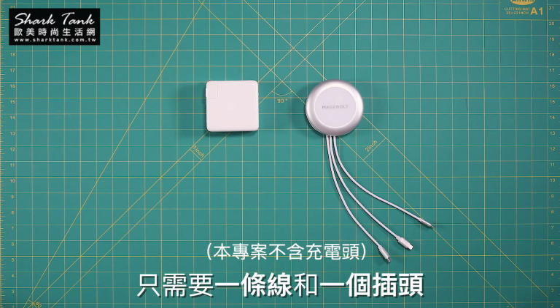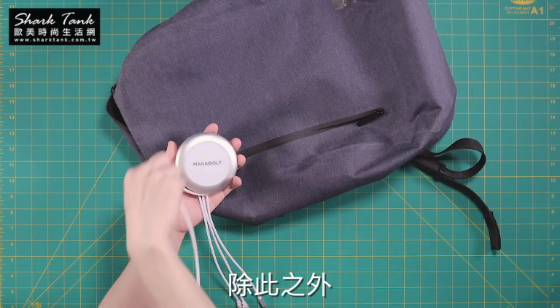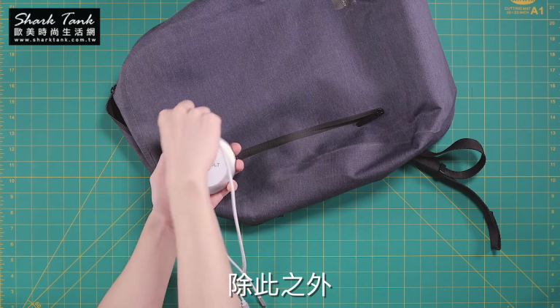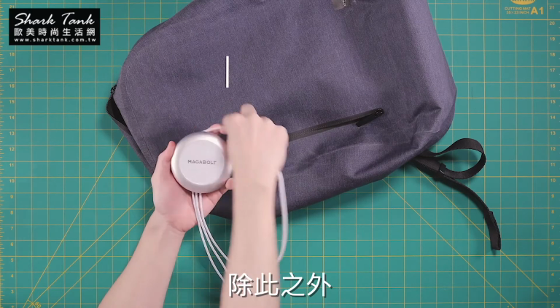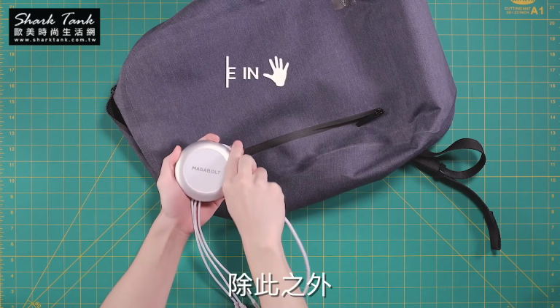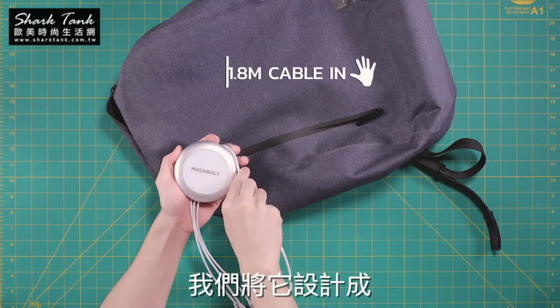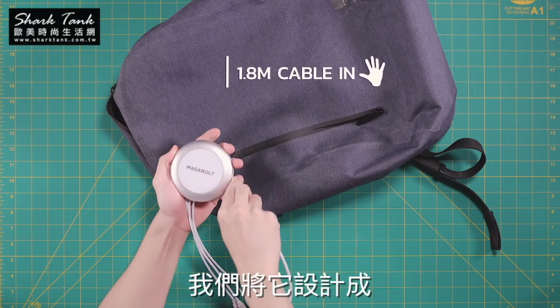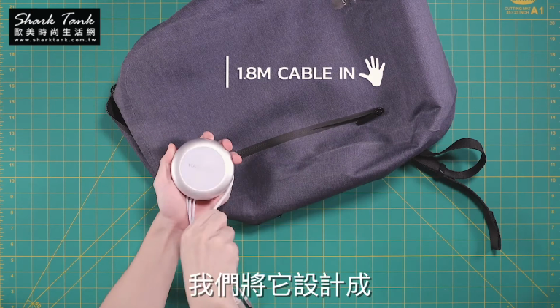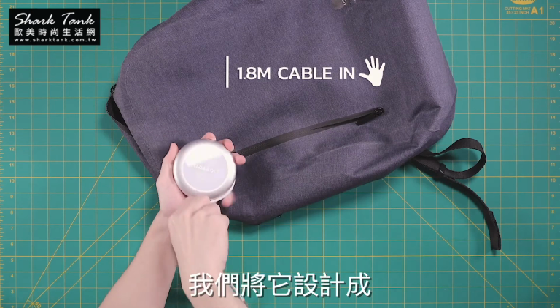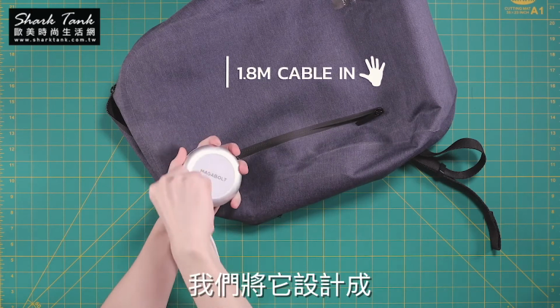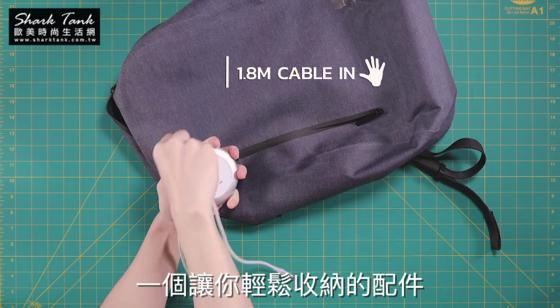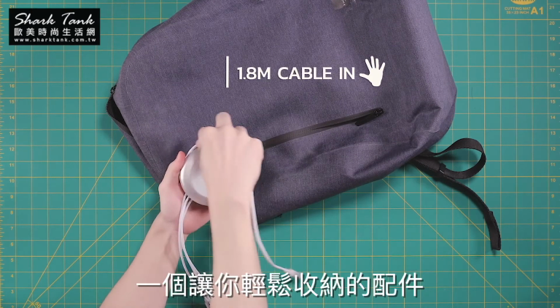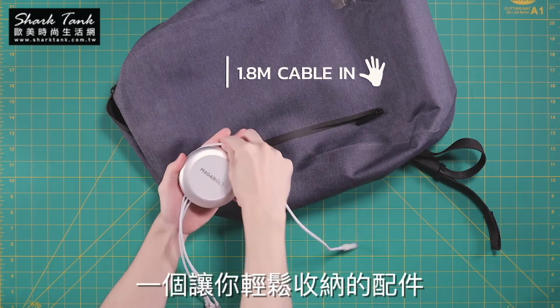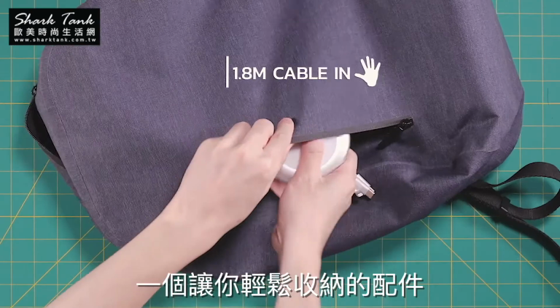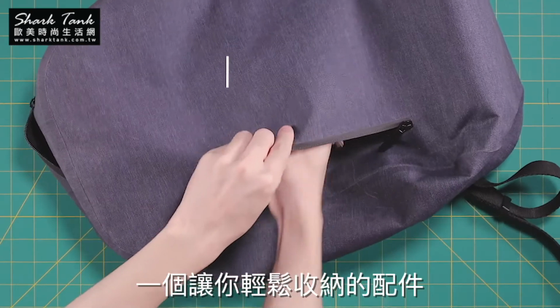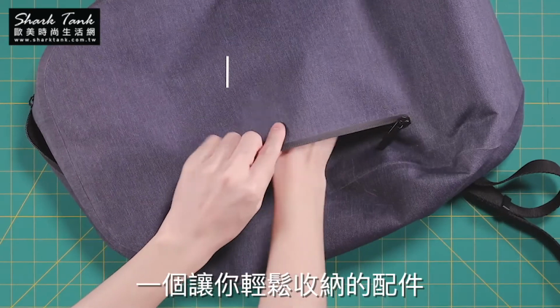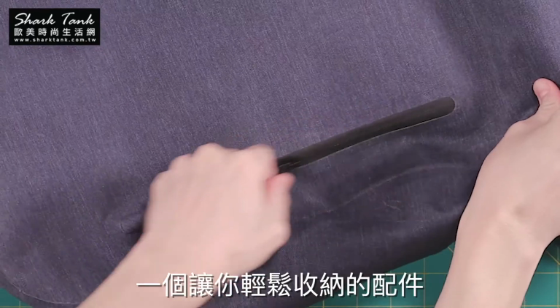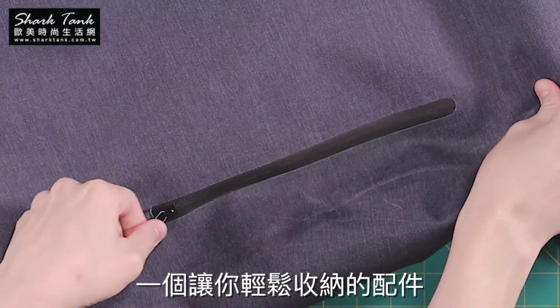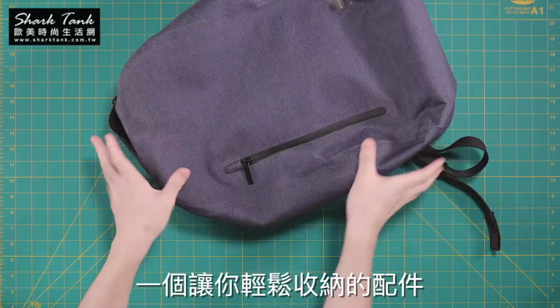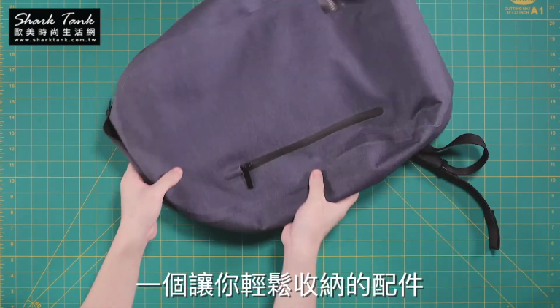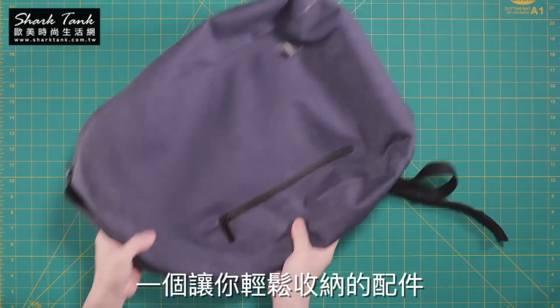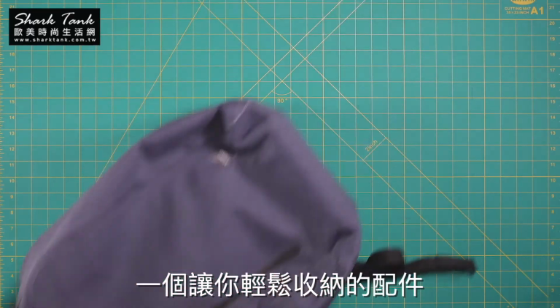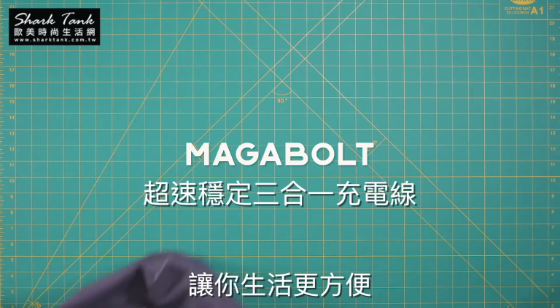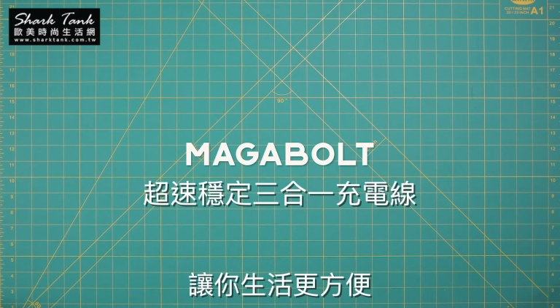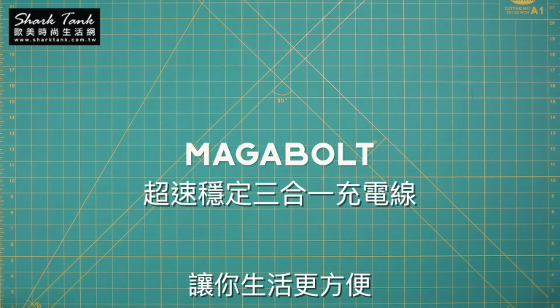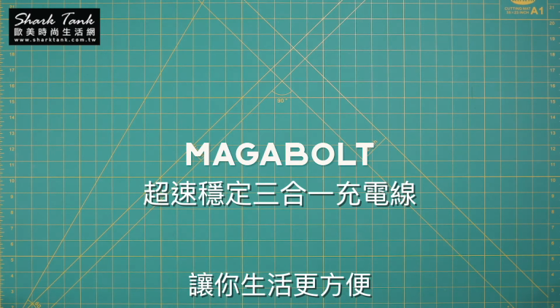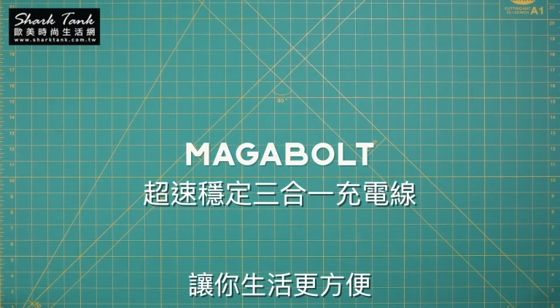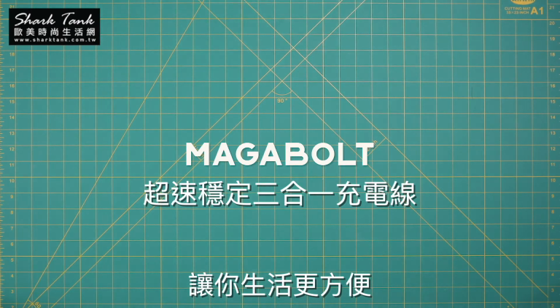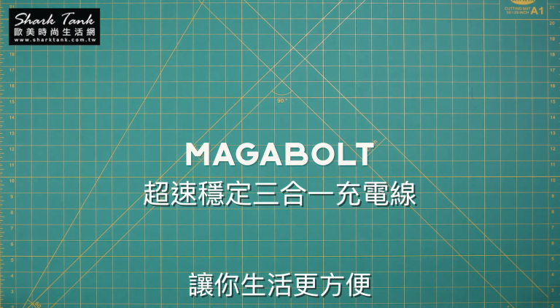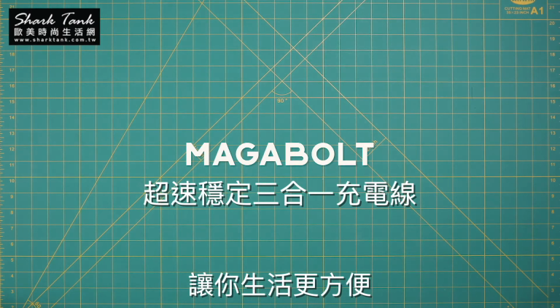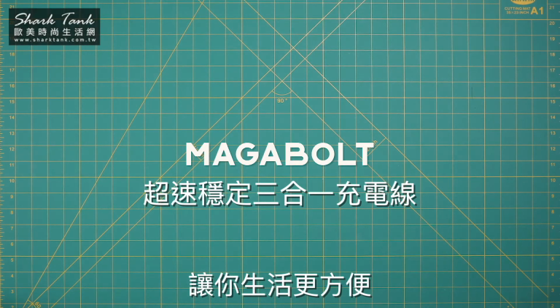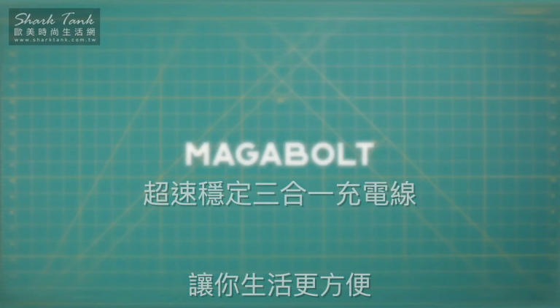We also designed a cable organizer to keep everything tidy for you, every time you take it back for your next journey. Megabolt — Make life simple.